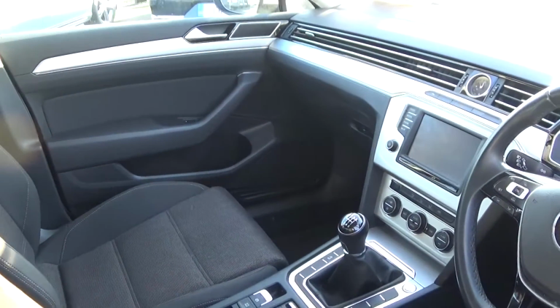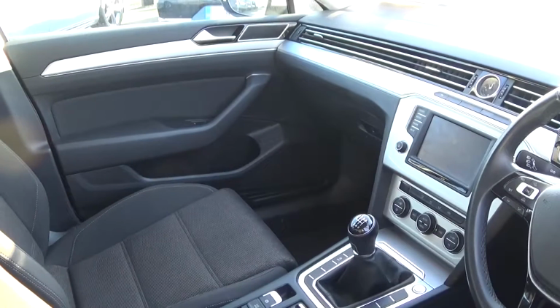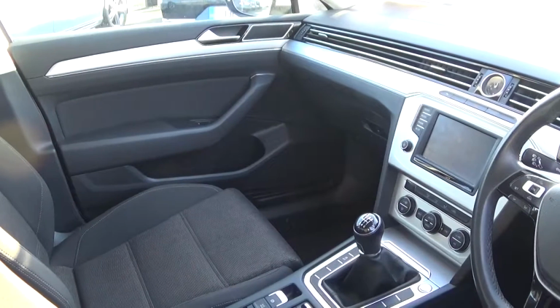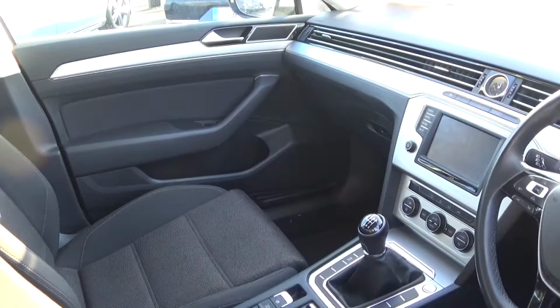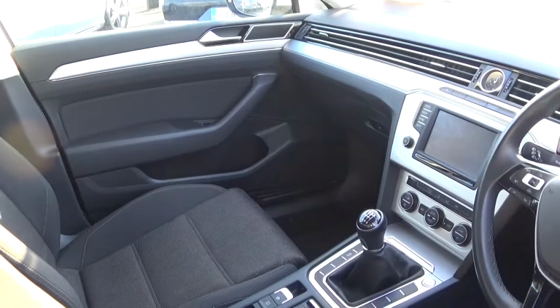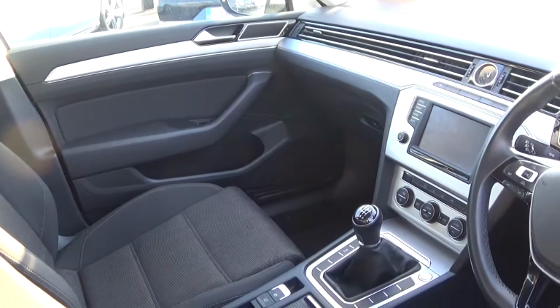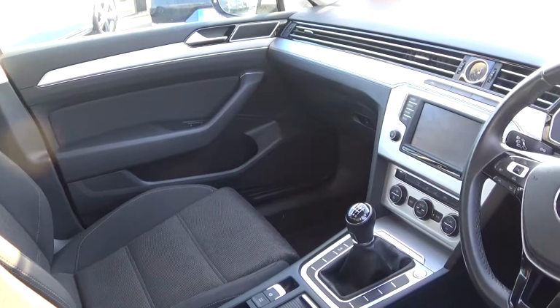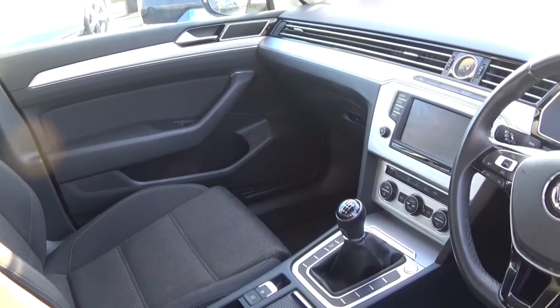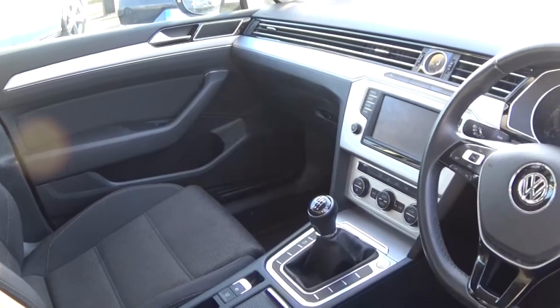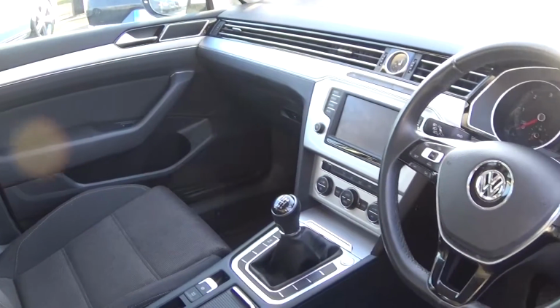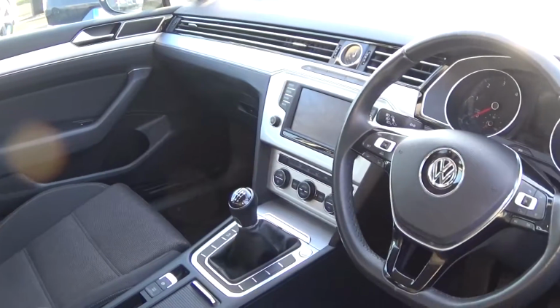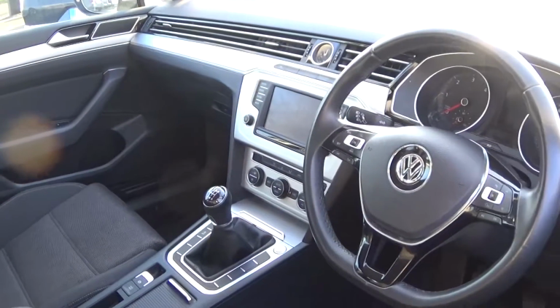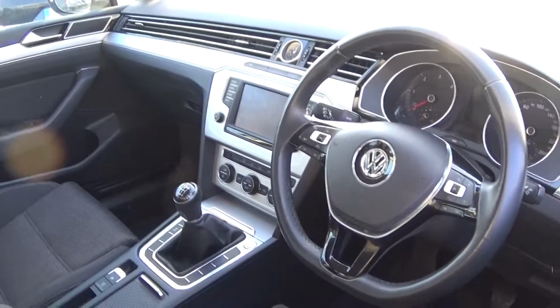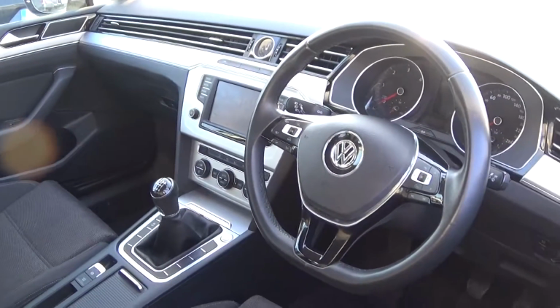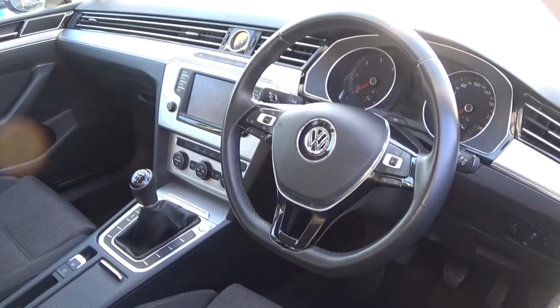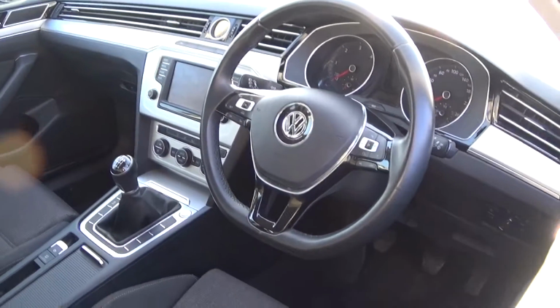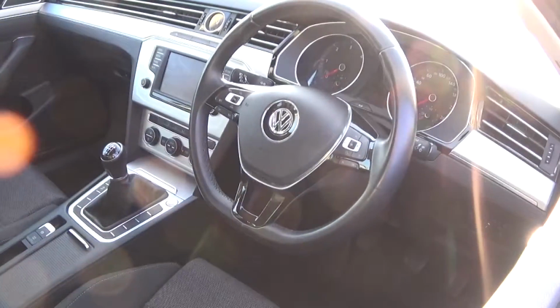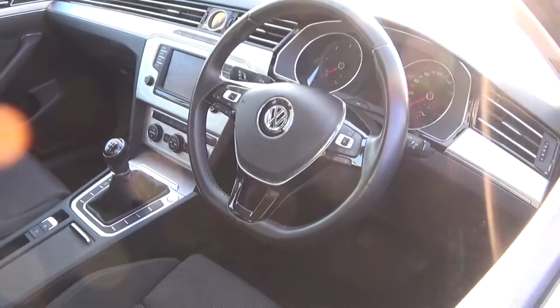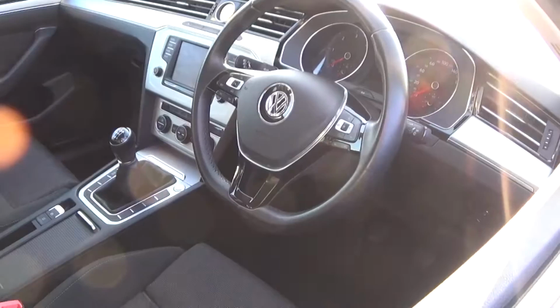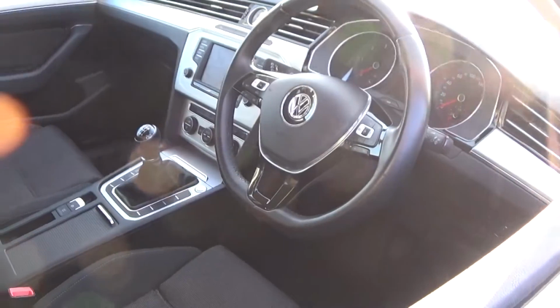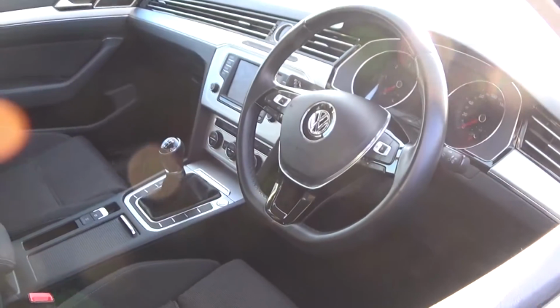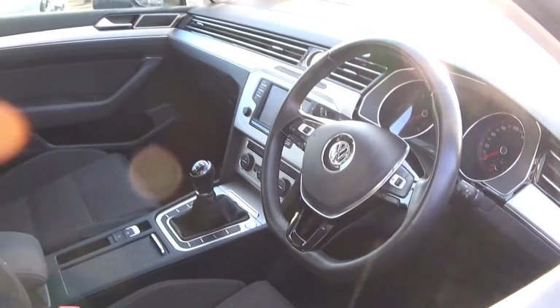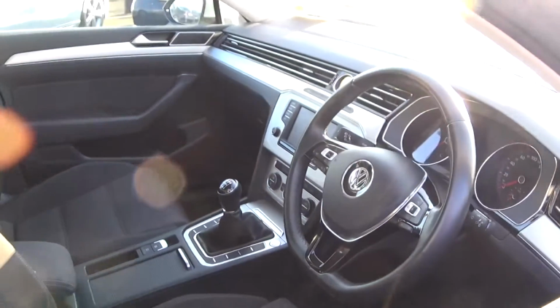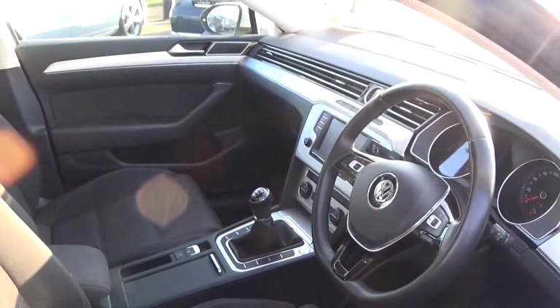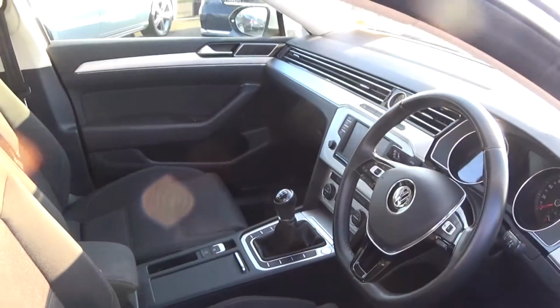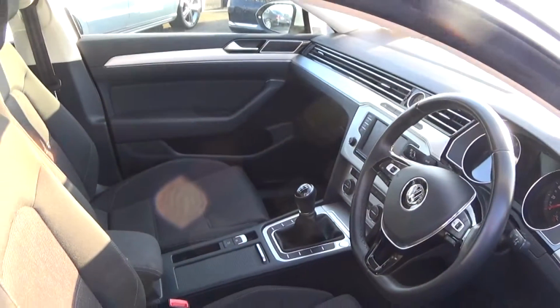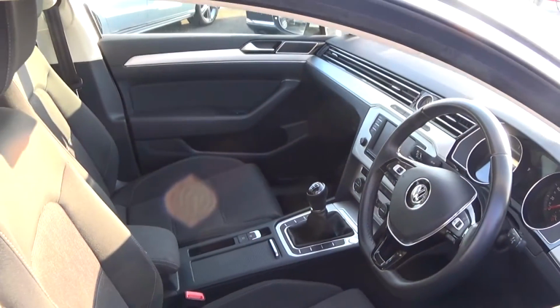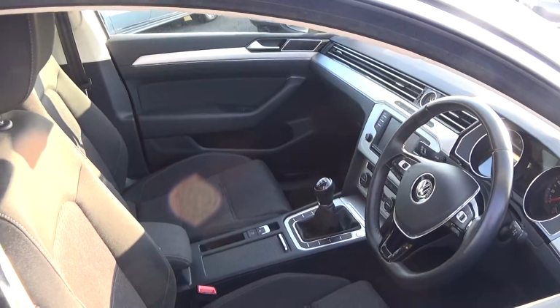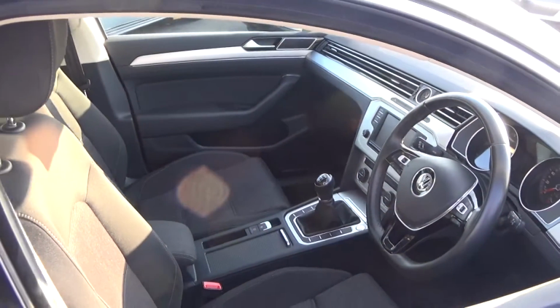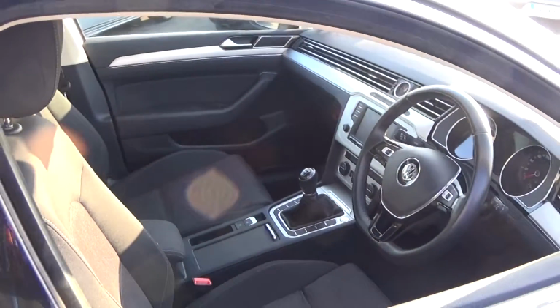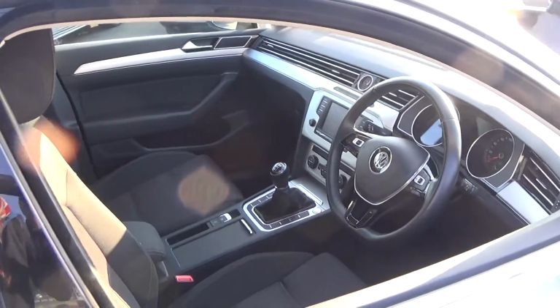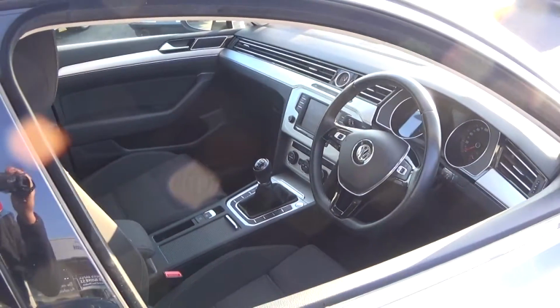Touchscreen stereo, climate controls, air conditioning, cruise control, and Bluetooth functionality built in for your mobile phone. This vehicle is absolutely loaded with spec.